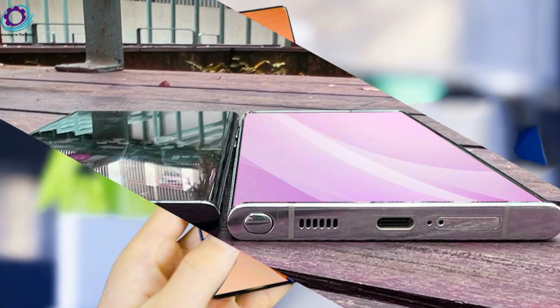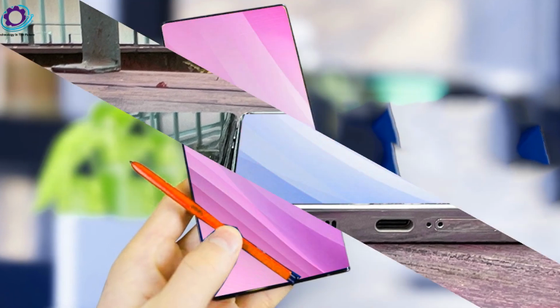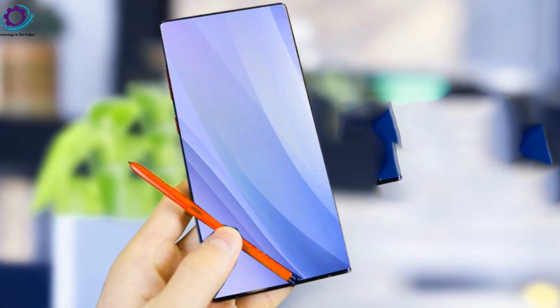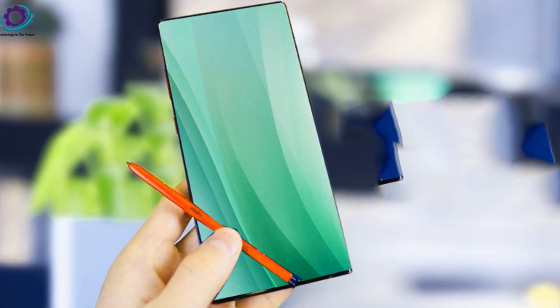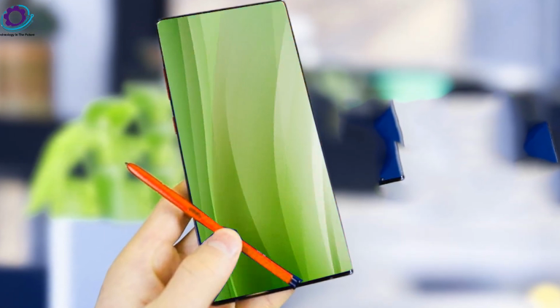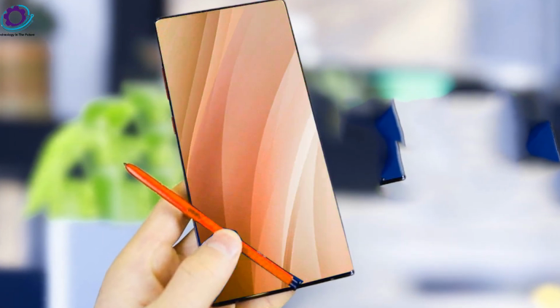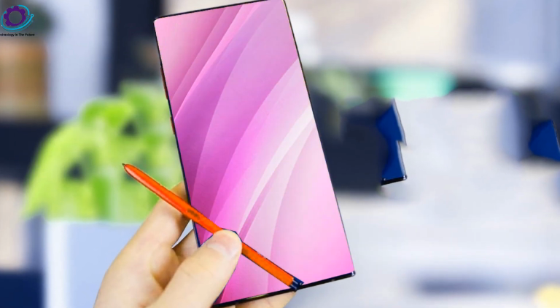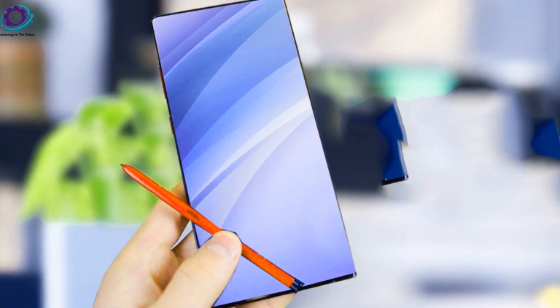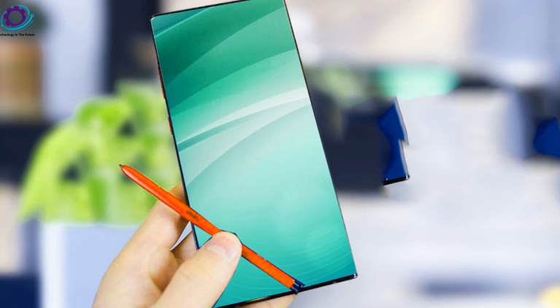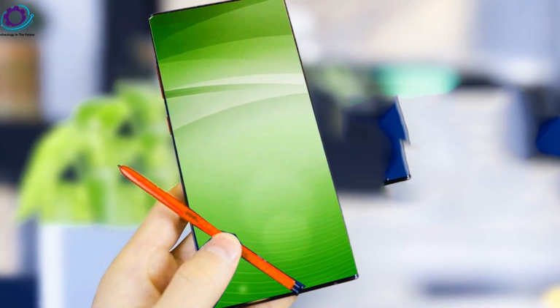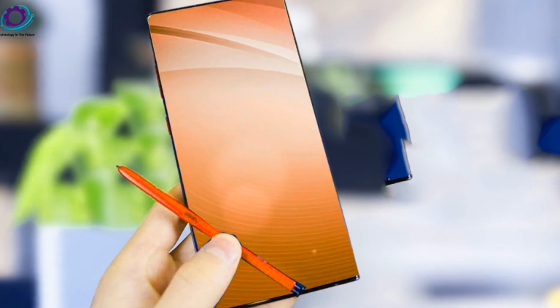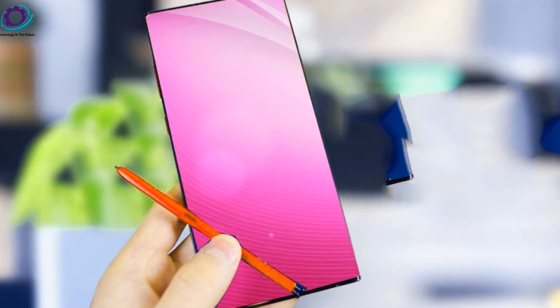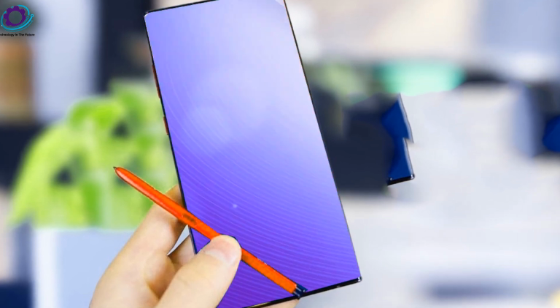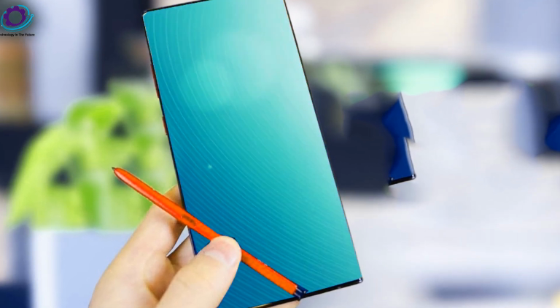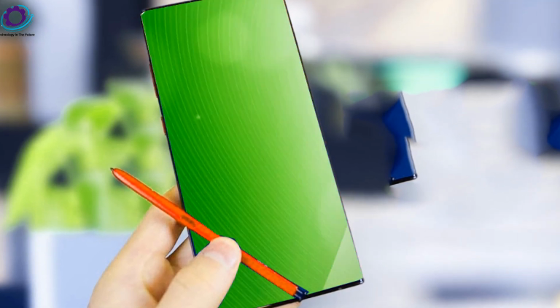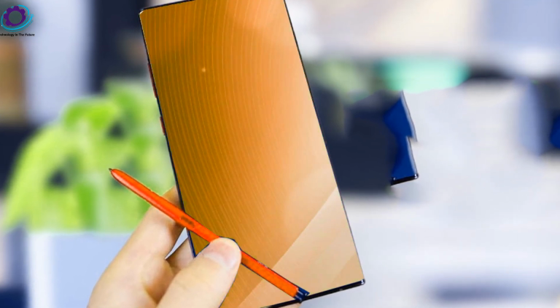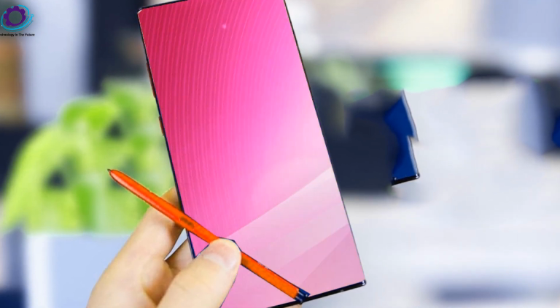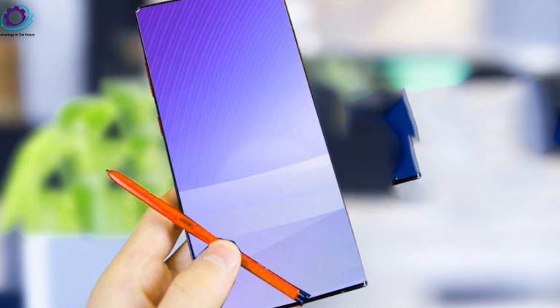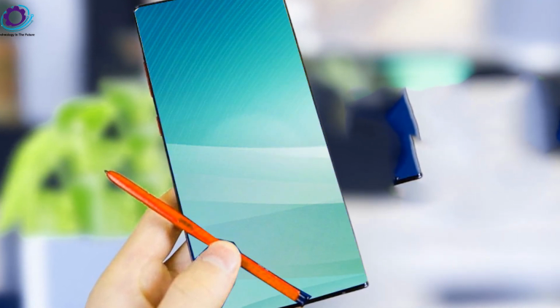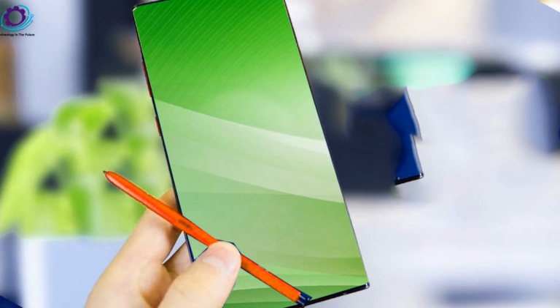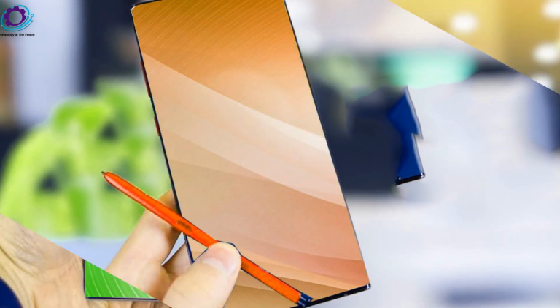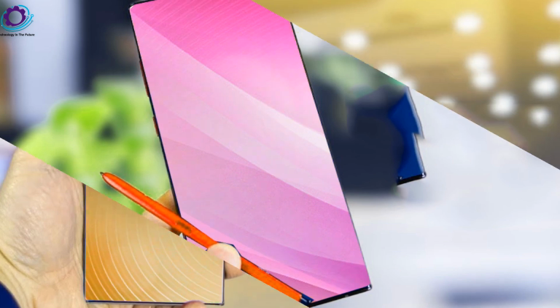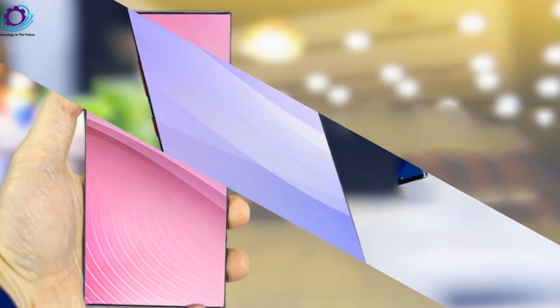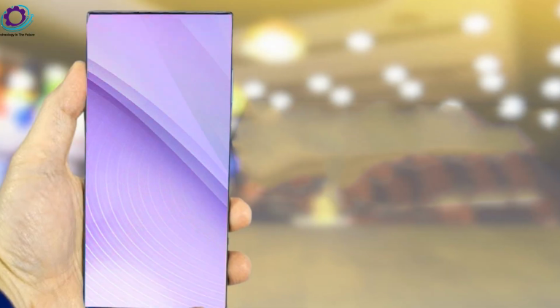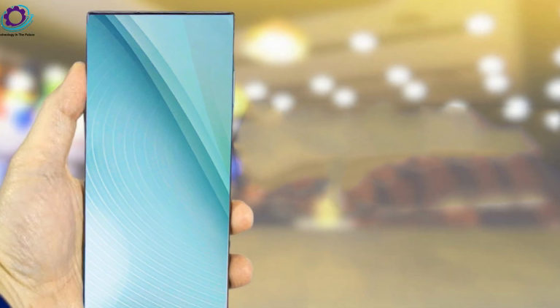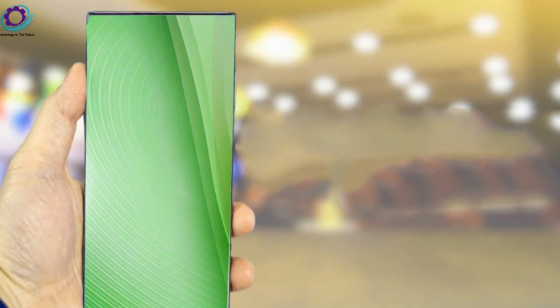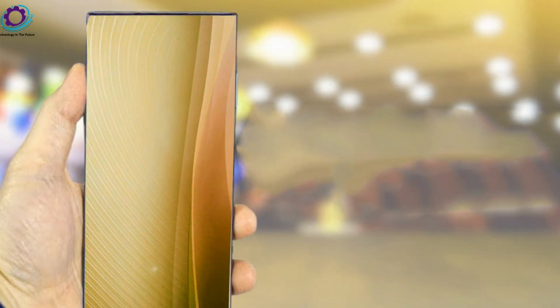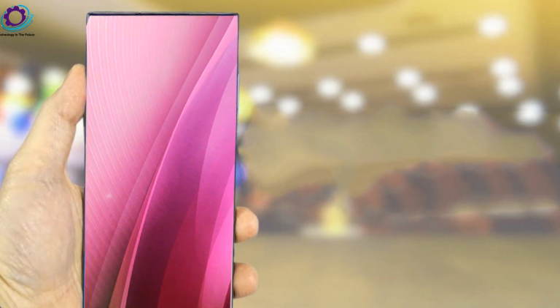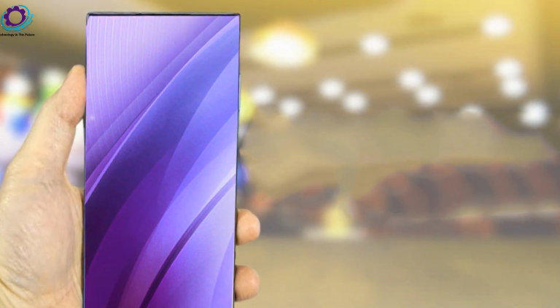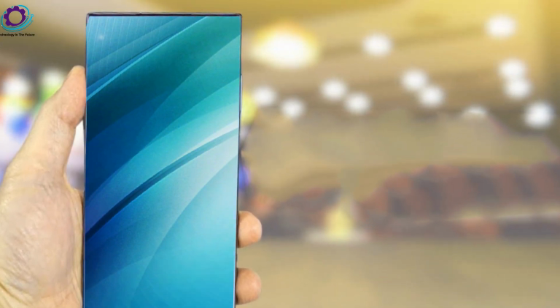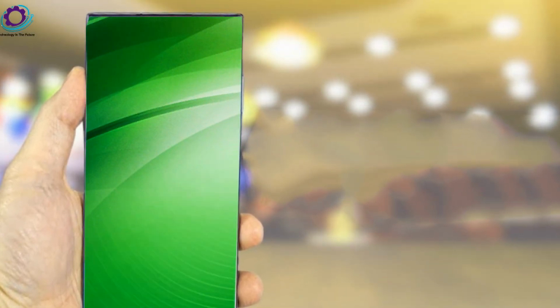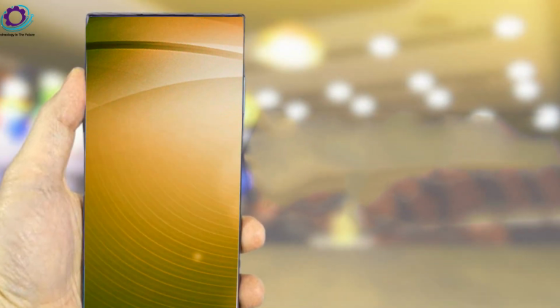Creative image generation: unleash your creativity with the S24 Ultra's ability to generate images from scratch using simple commands. It's like having your own digital artist at your fingertips.